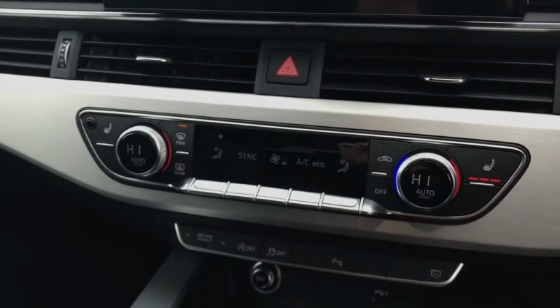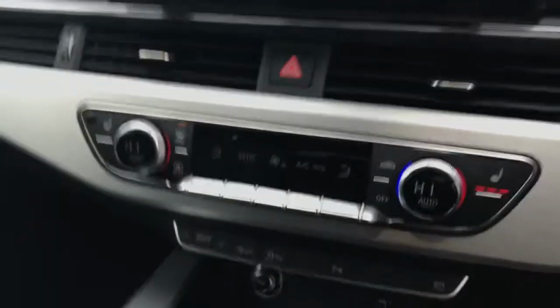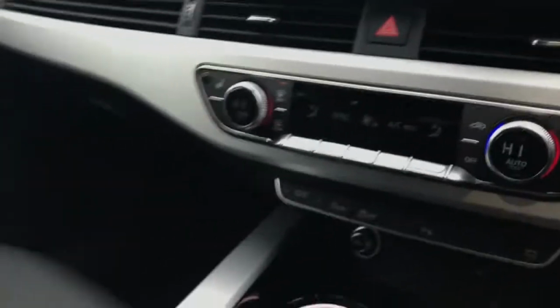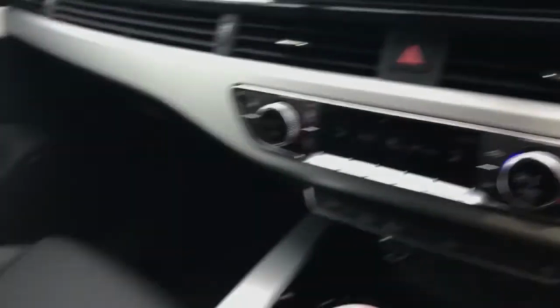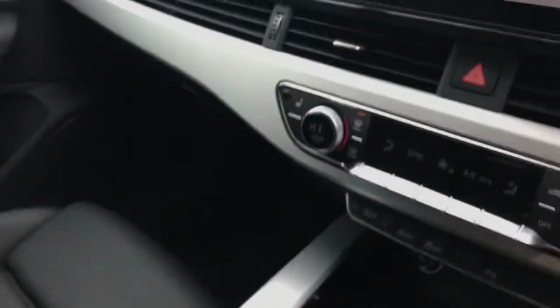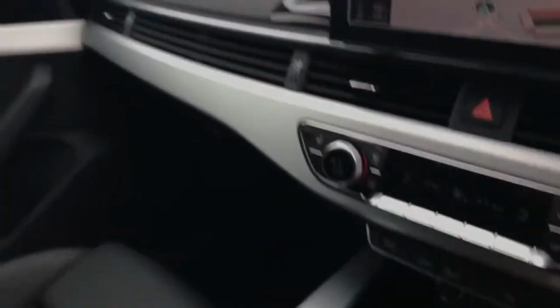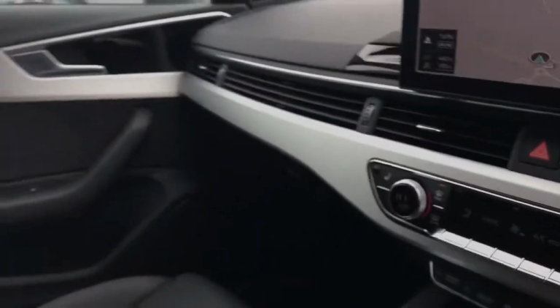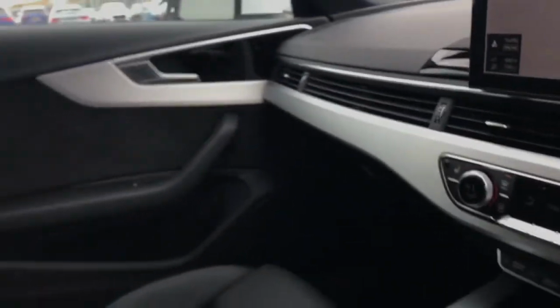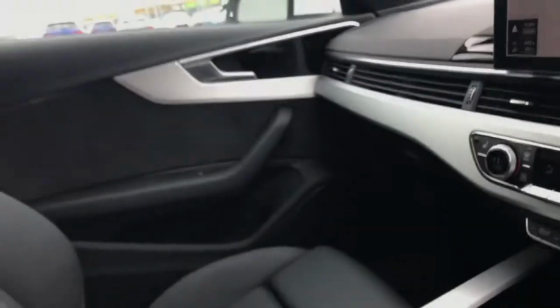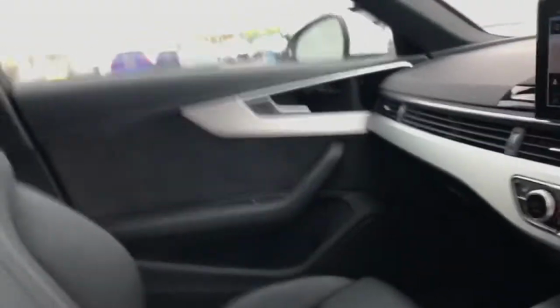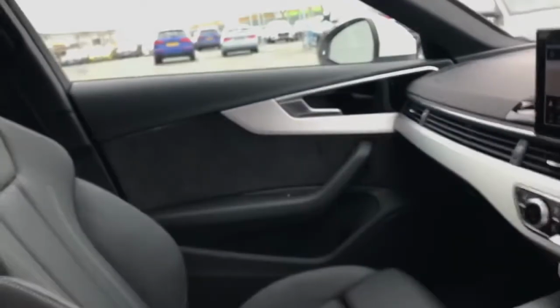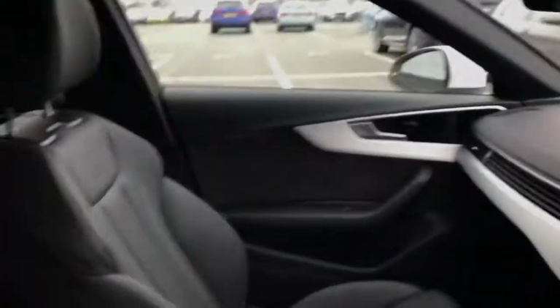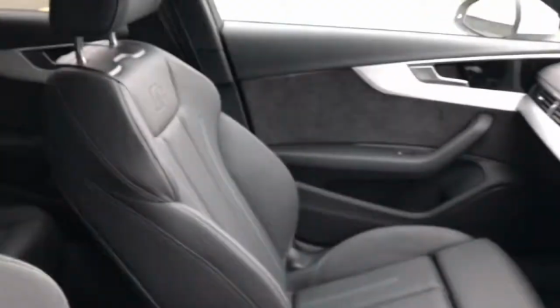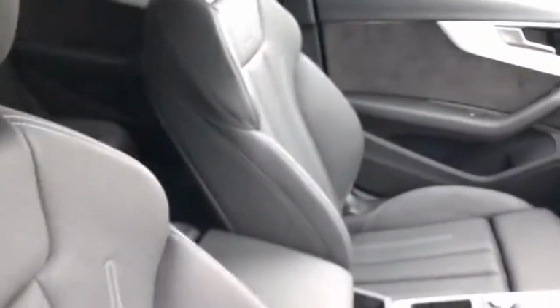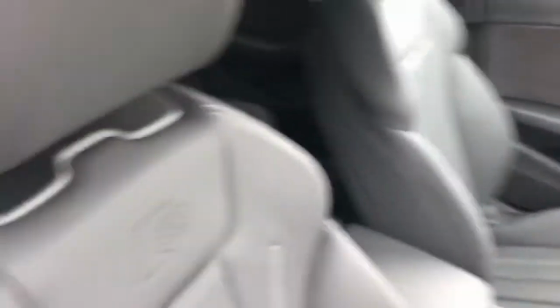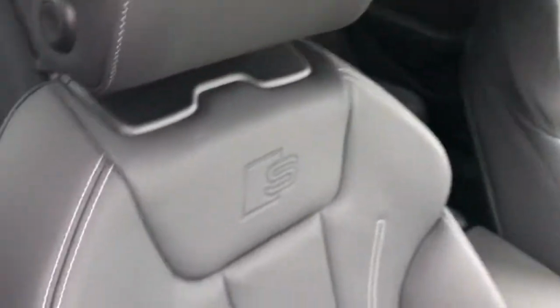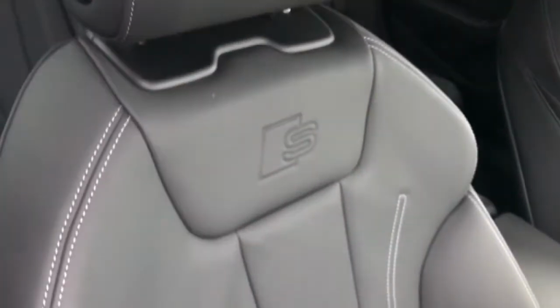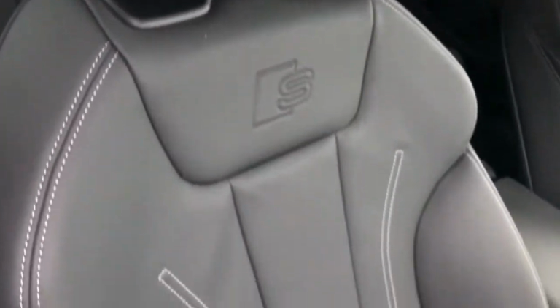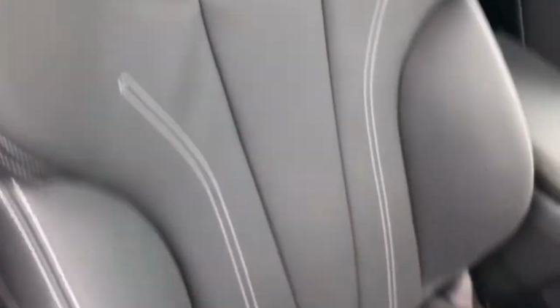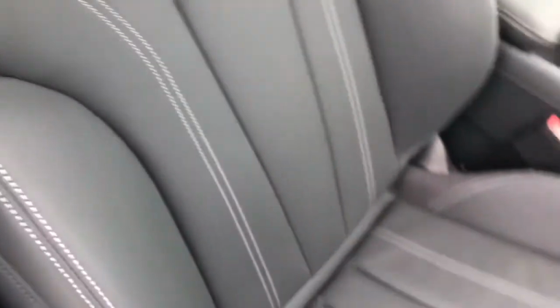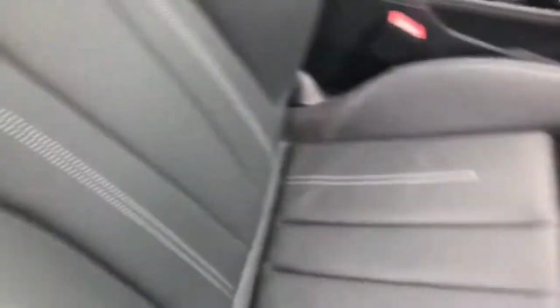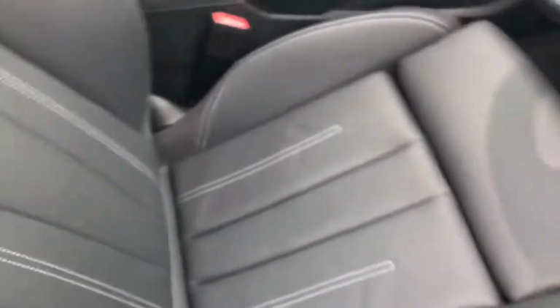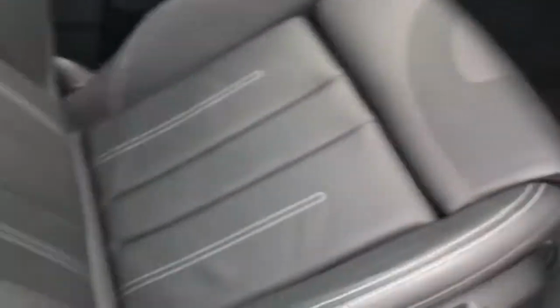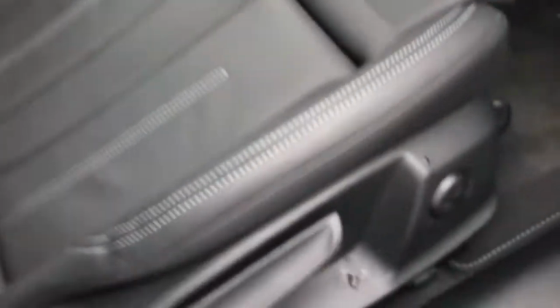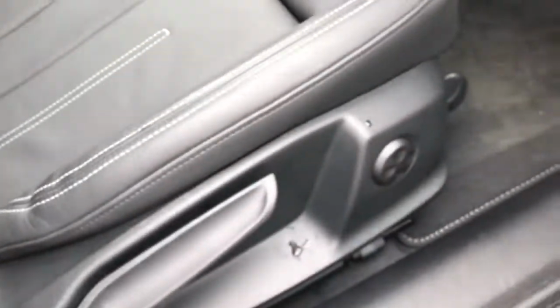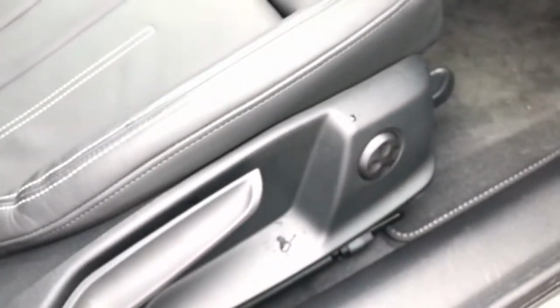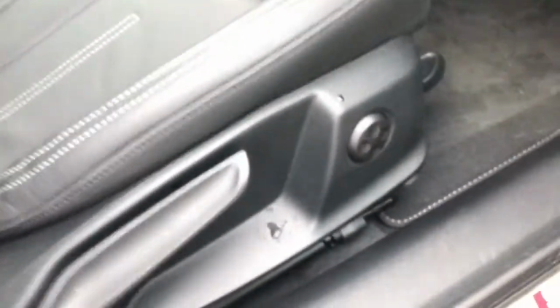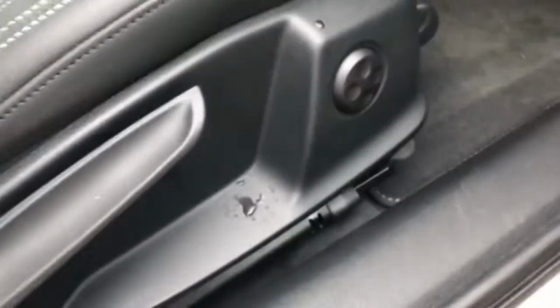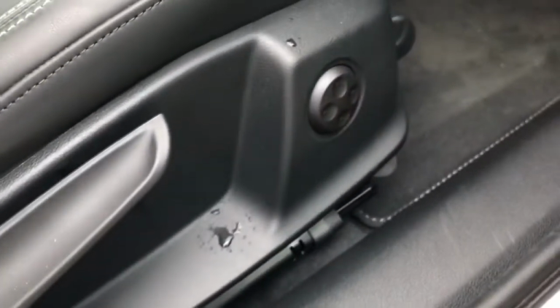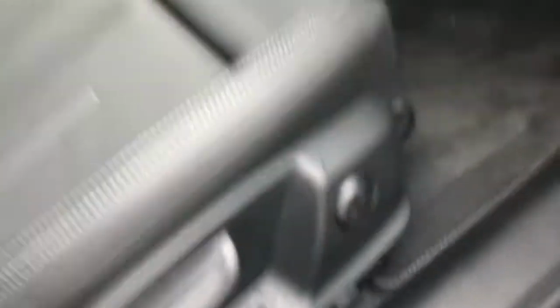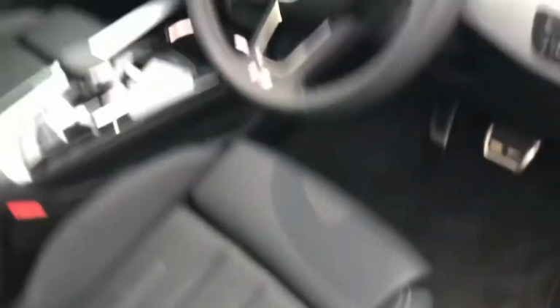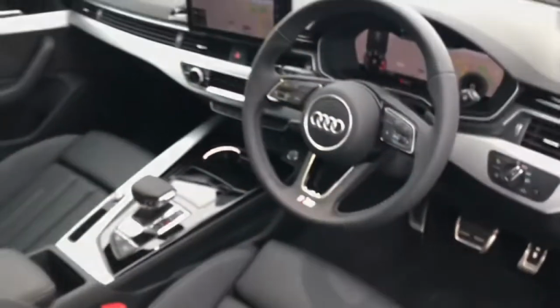Here is the deluxe 3-zone automatic climate control, and this vehicle has front heated seats. Those are front sports seats finished in the fine Nappa leather. The seats are manually adjustable and feature the 4-way lumbar support.